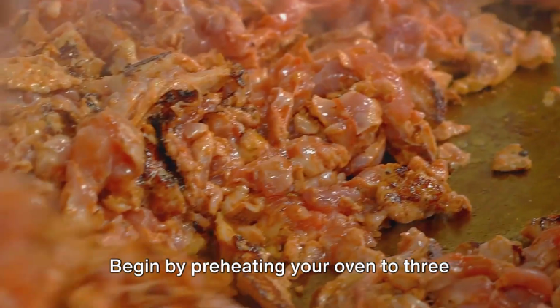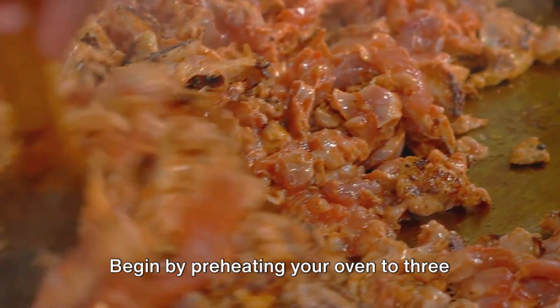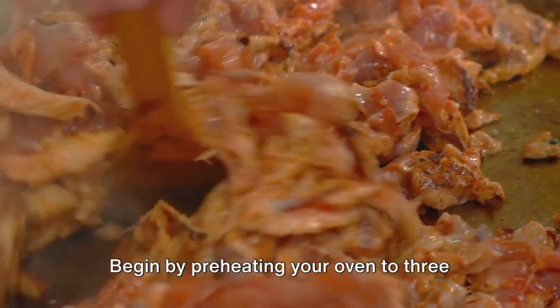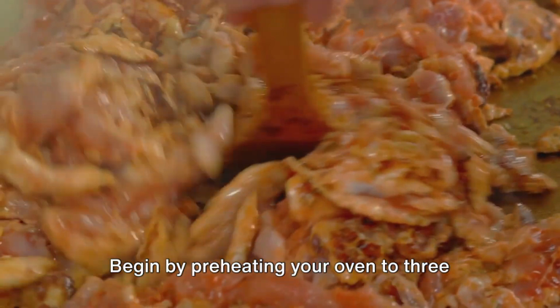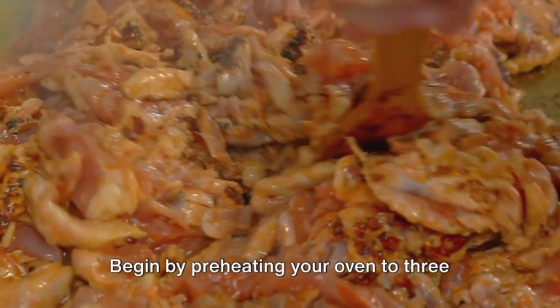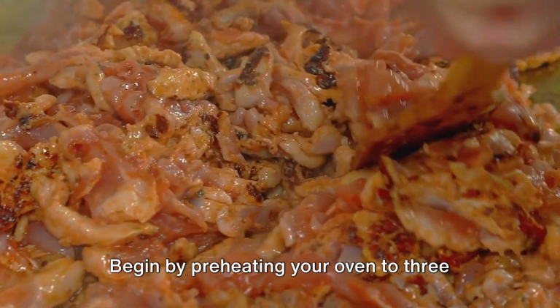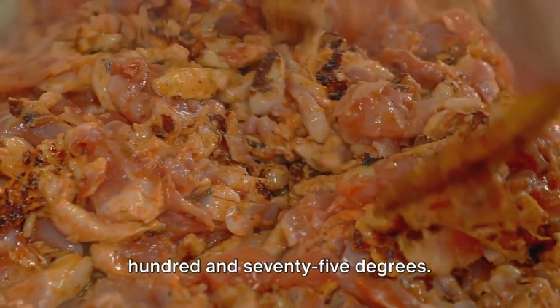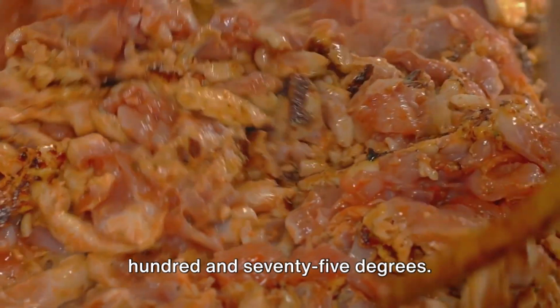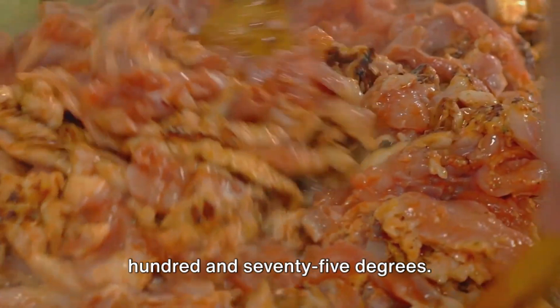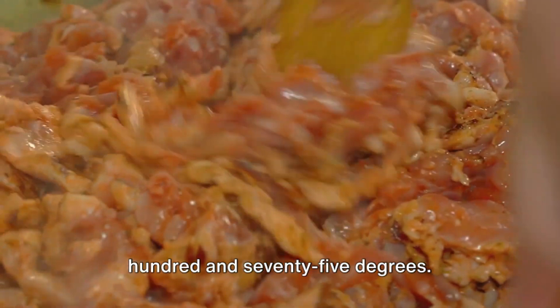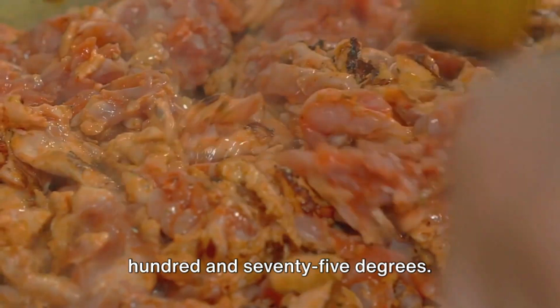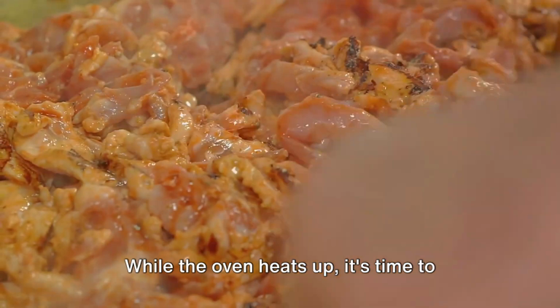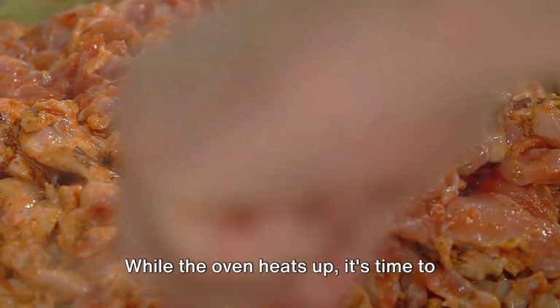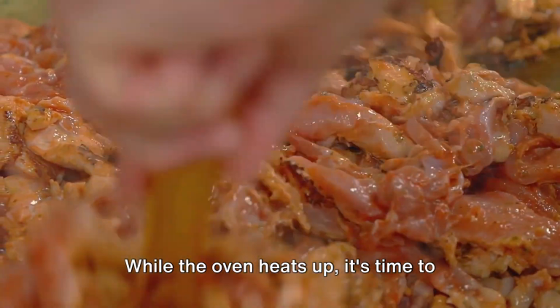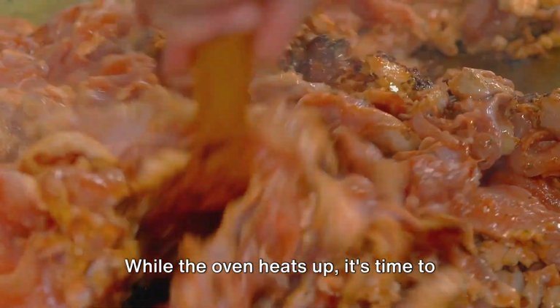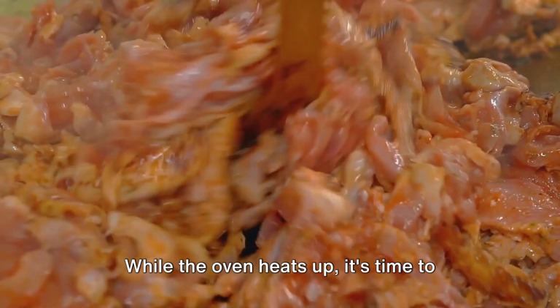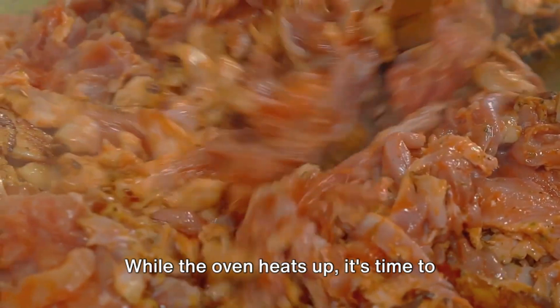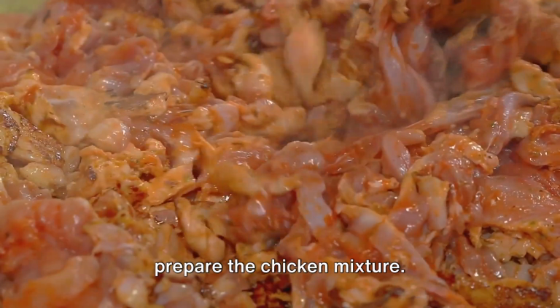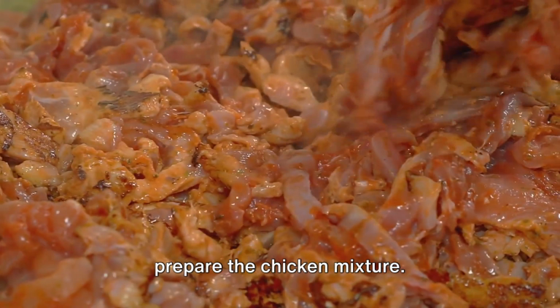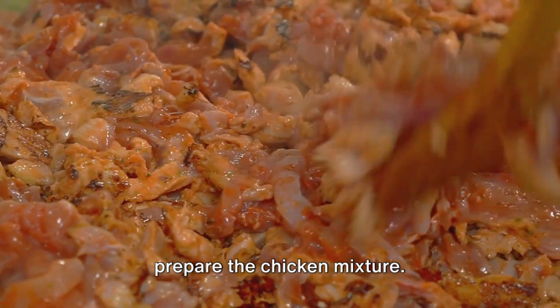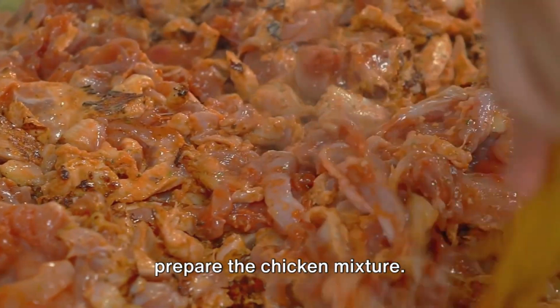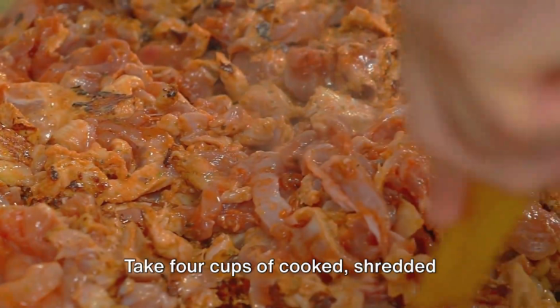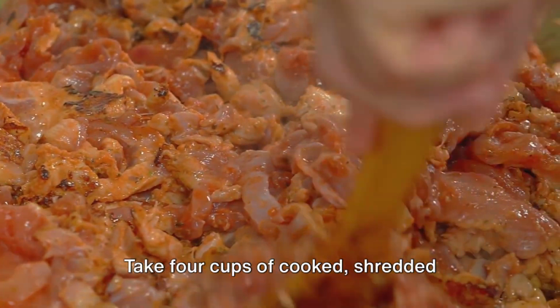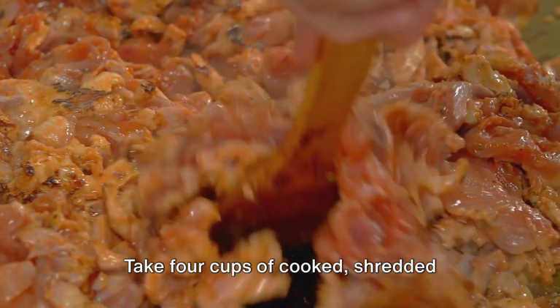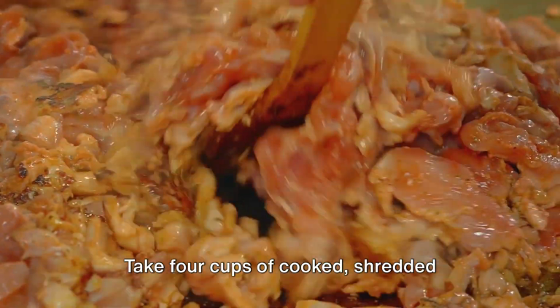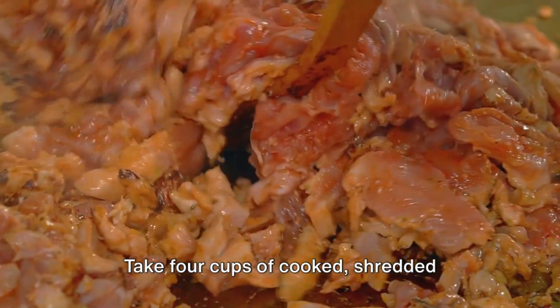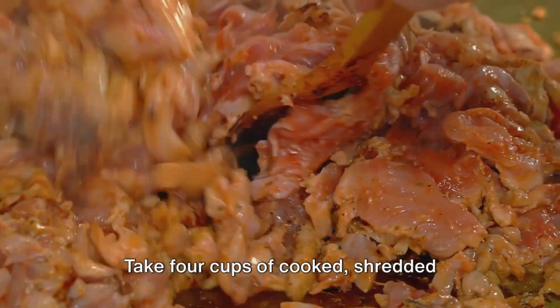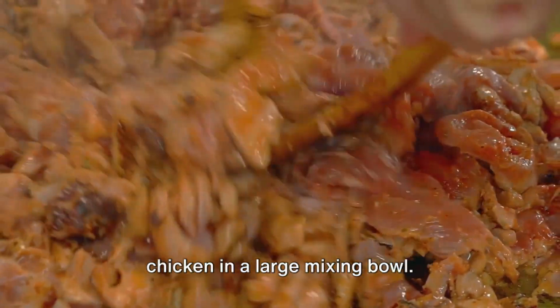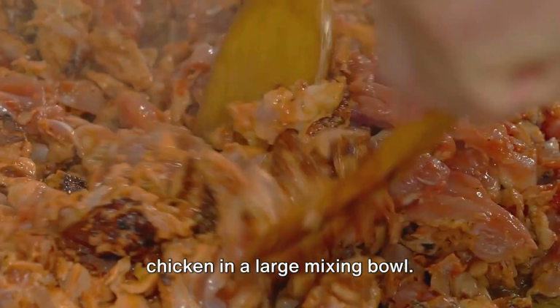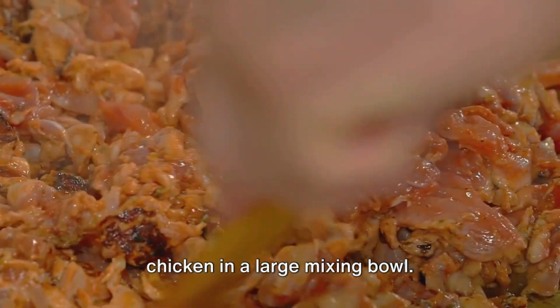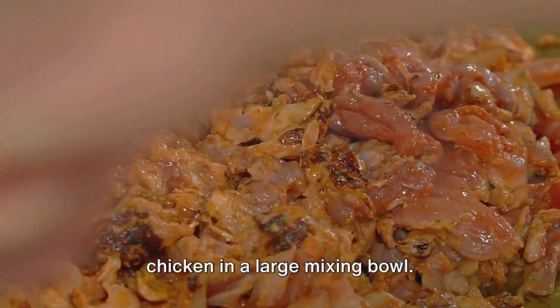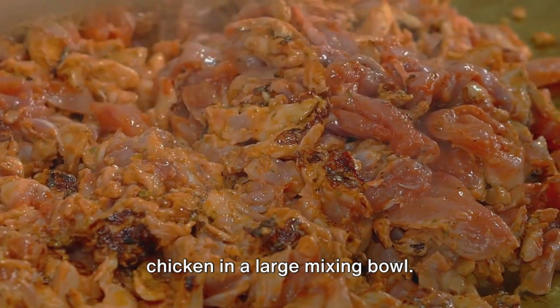Begin by preheating your oven to 375 degrees. While the oven heats up, it's time to prepare the chicken mixture. Take 4 cups of cooked shredded chicken in a large mixing bowl.